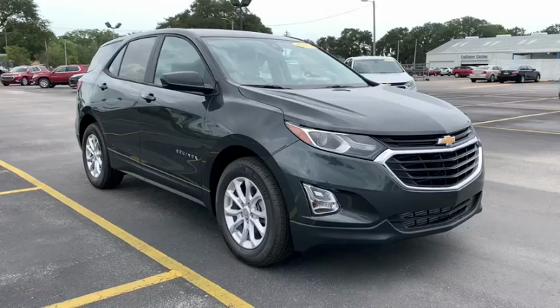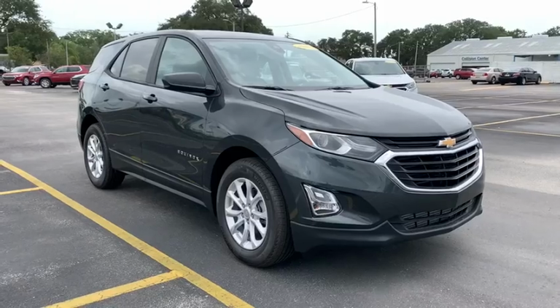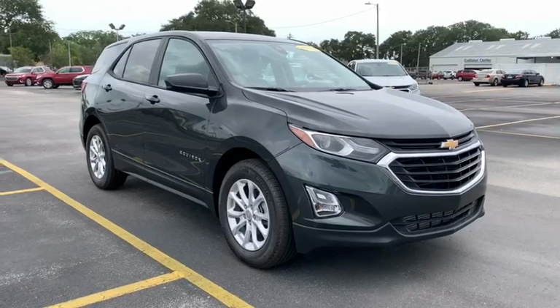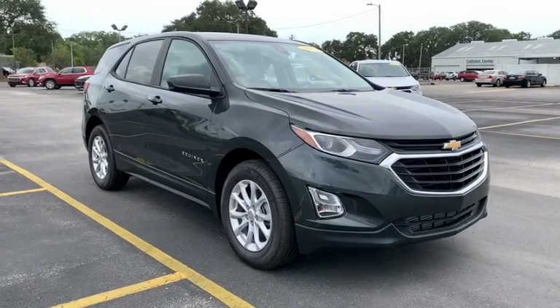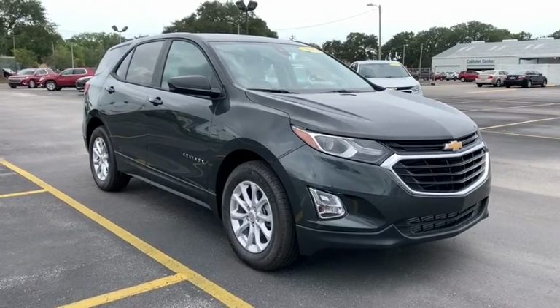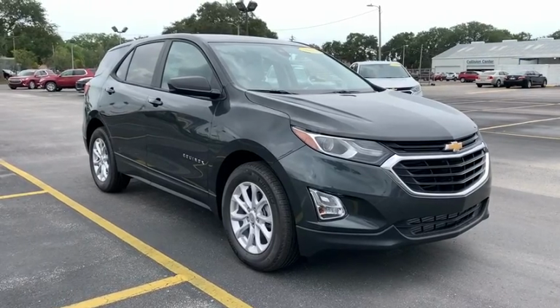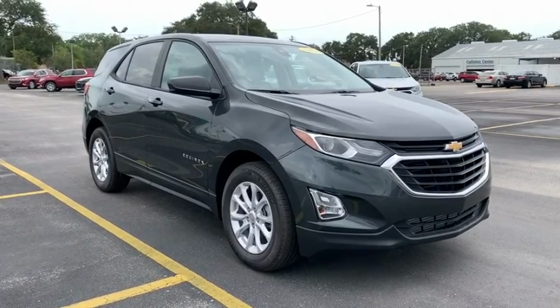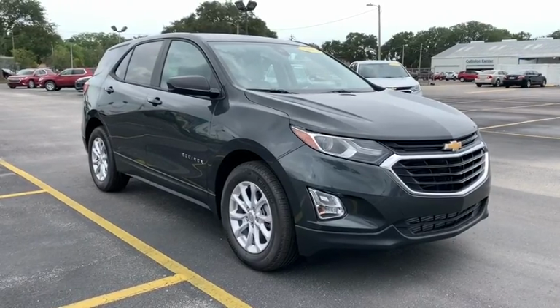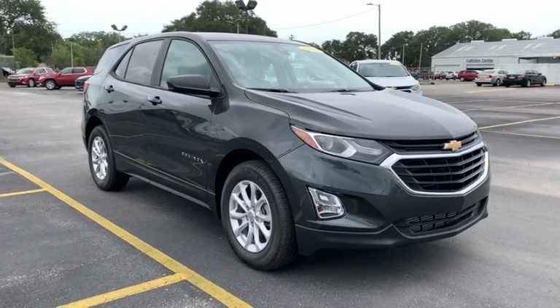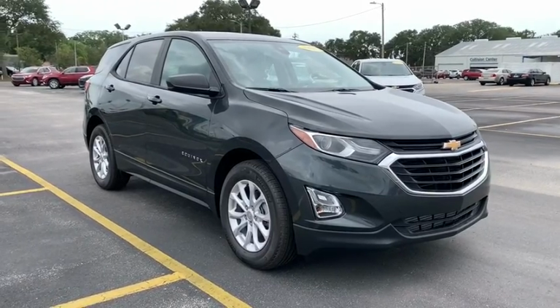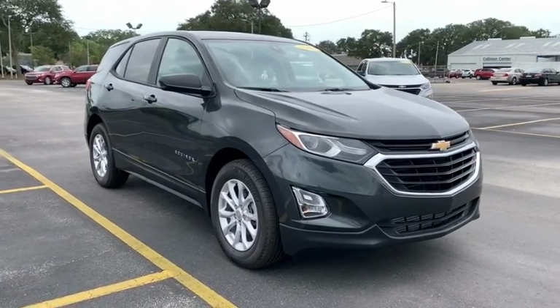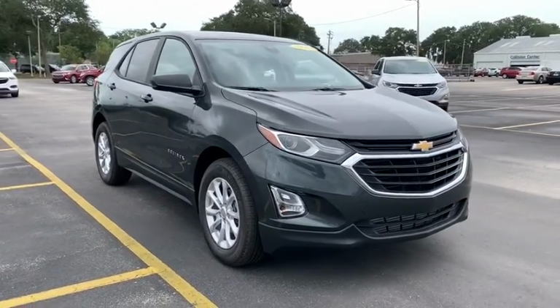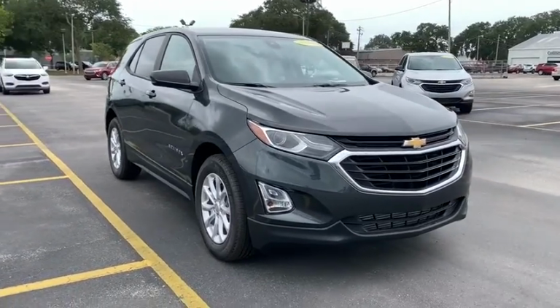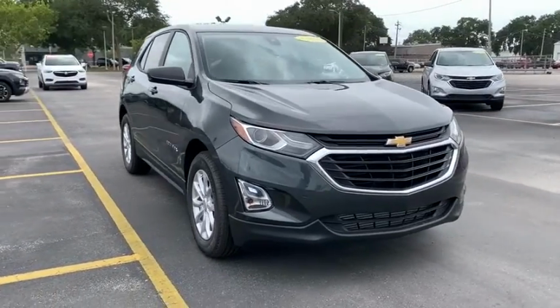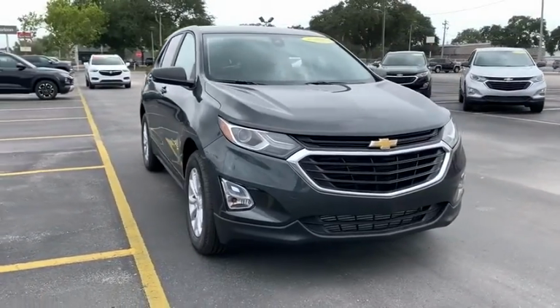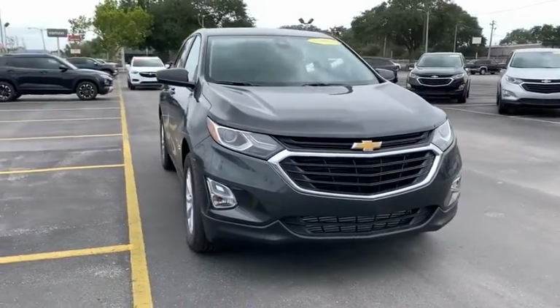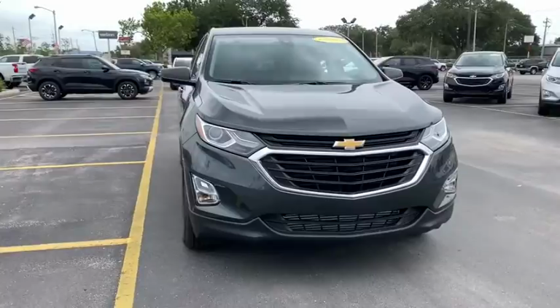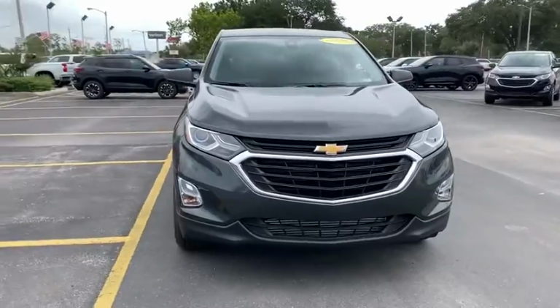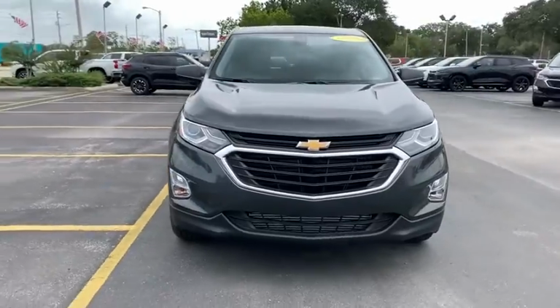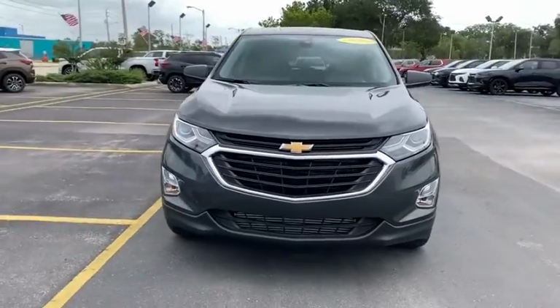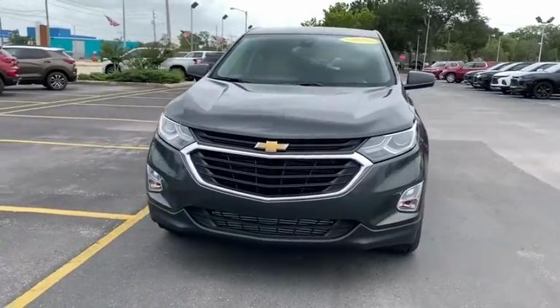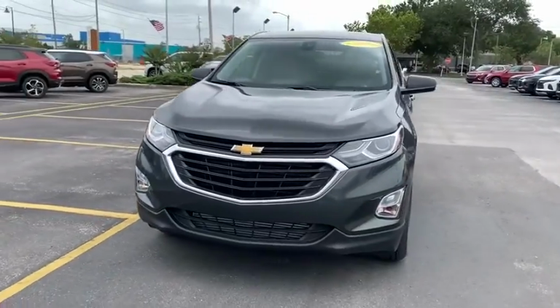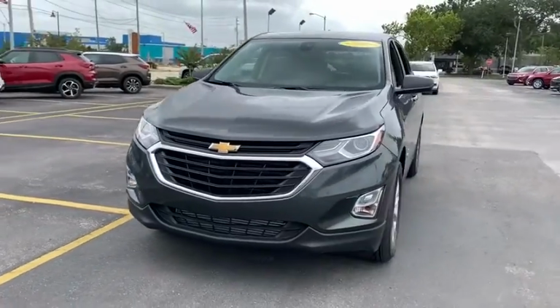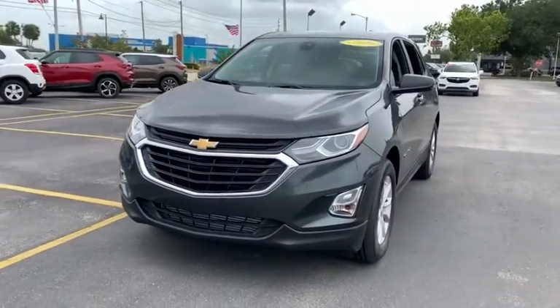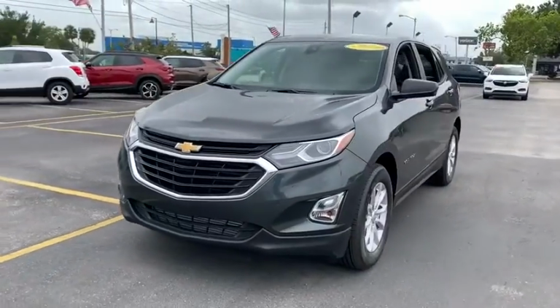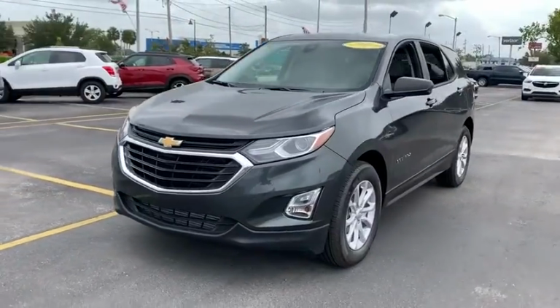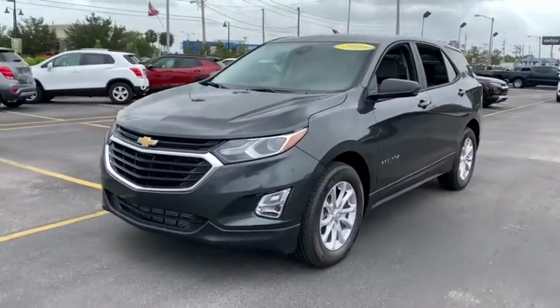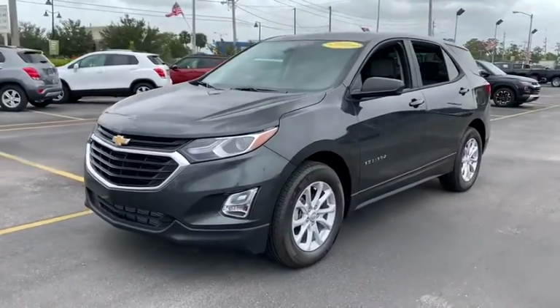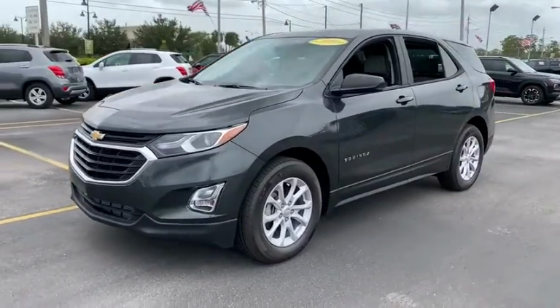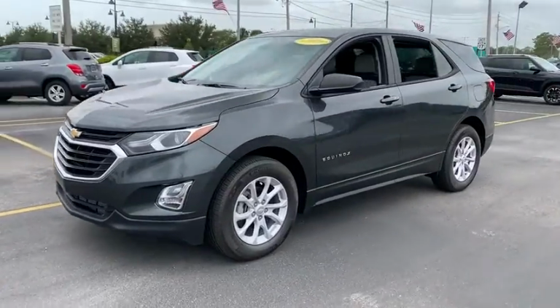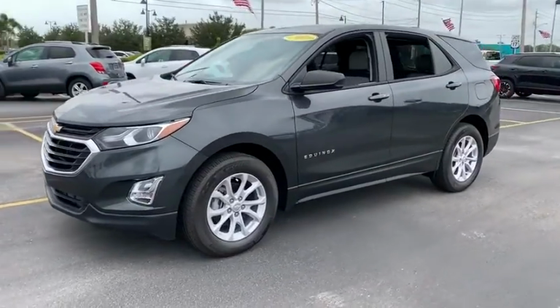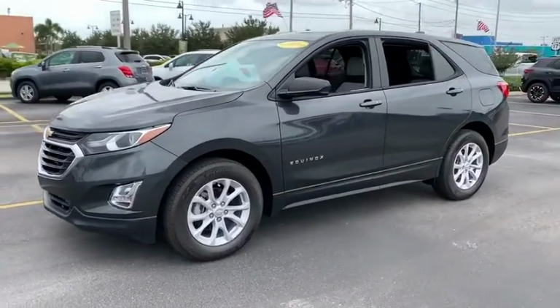Come test drive the 2020 Chevrolet Equinox. Fuel efficiency, safety, and value equals the Chevy Equinox. Here are some of this vehicle's great options.